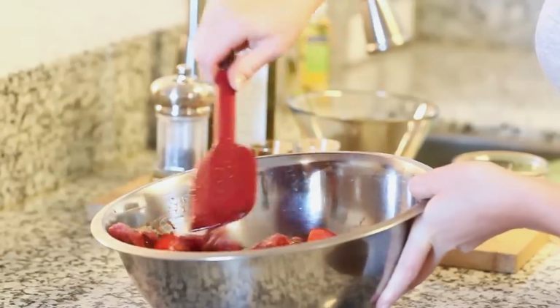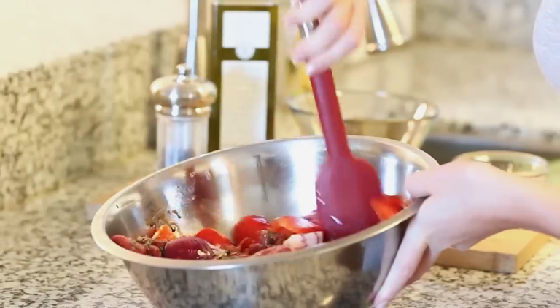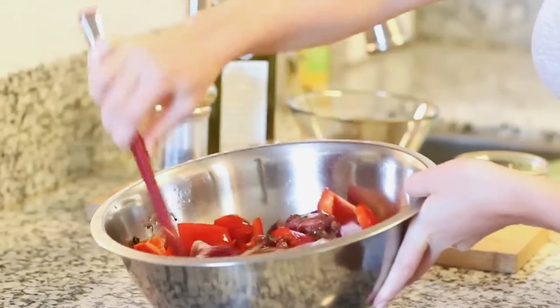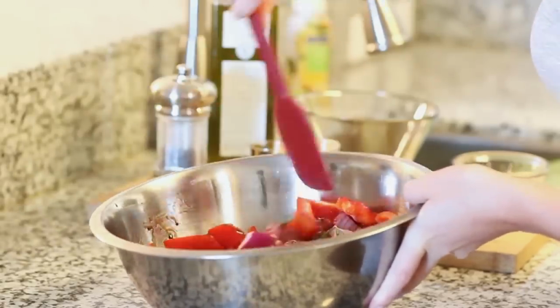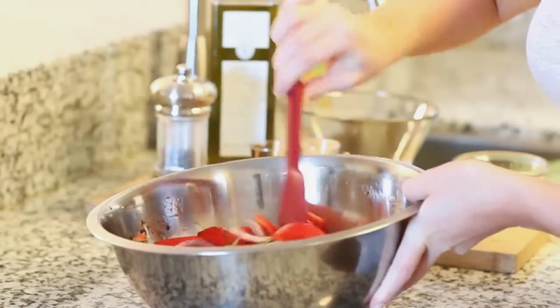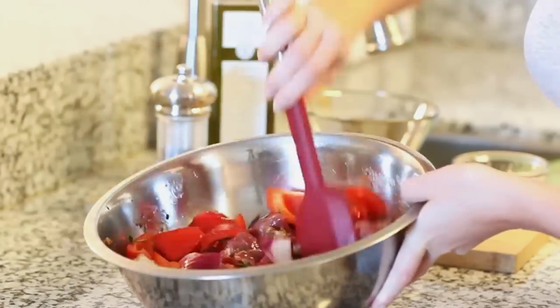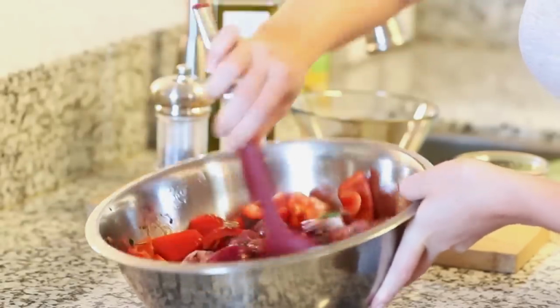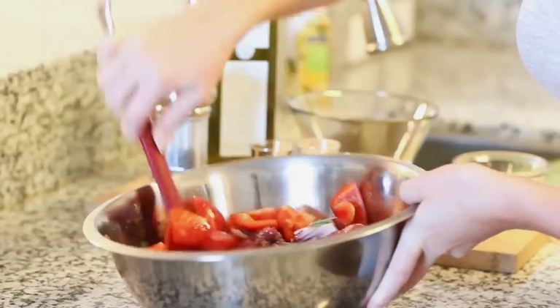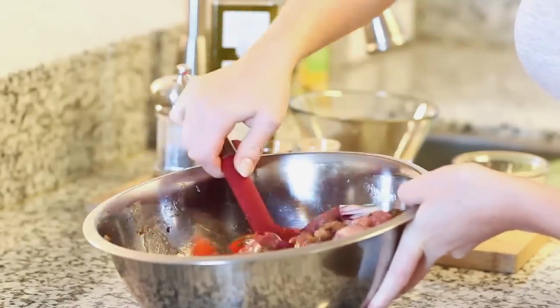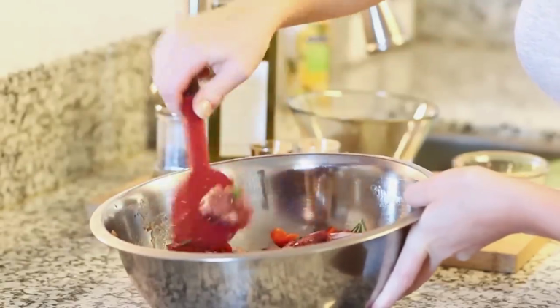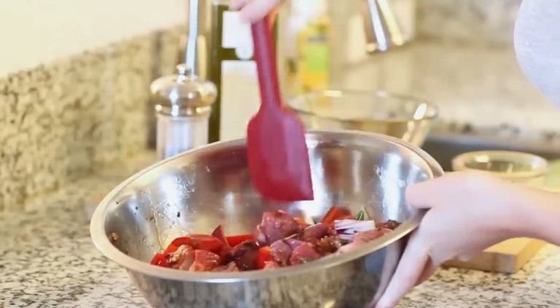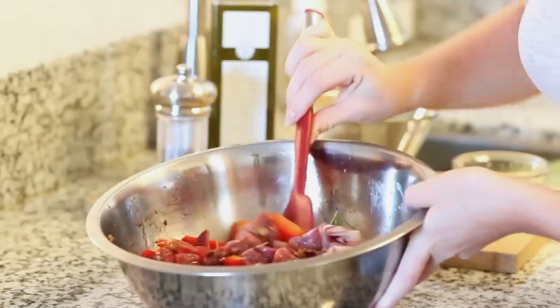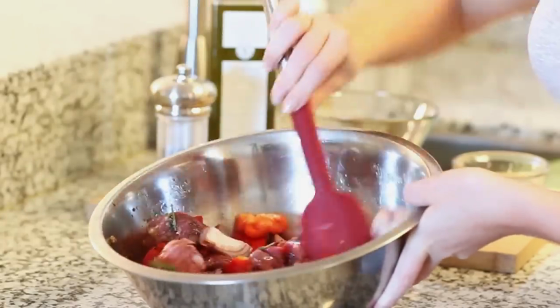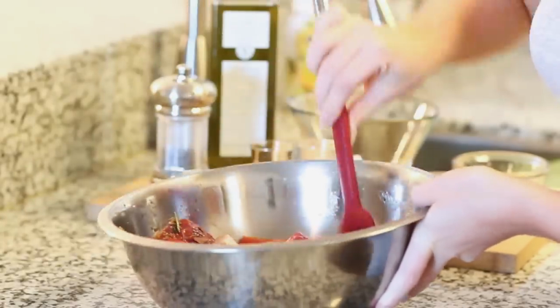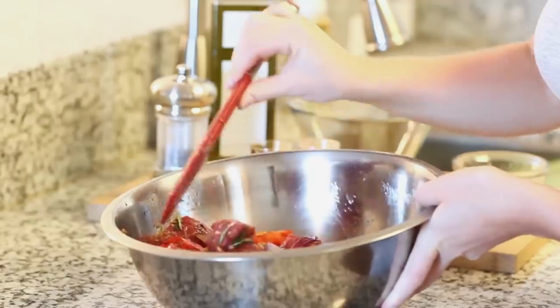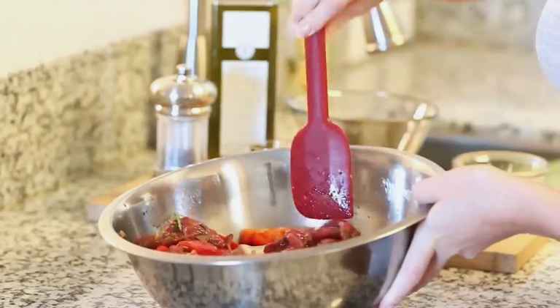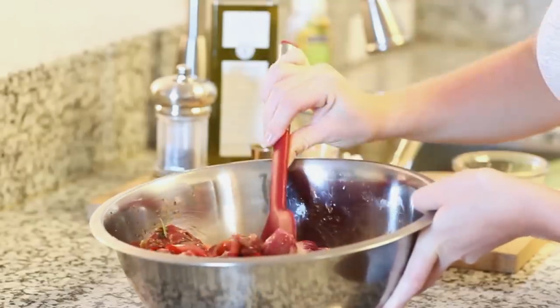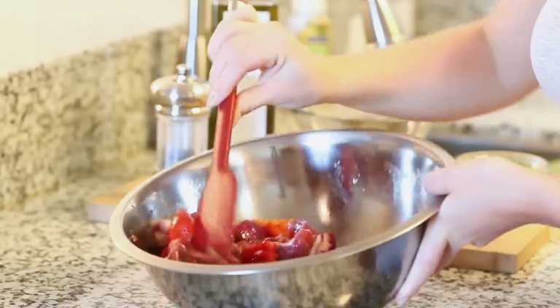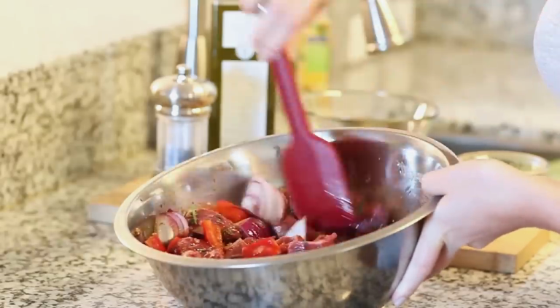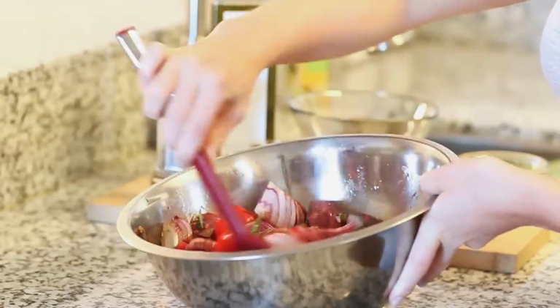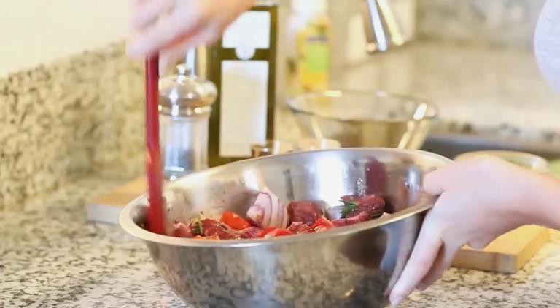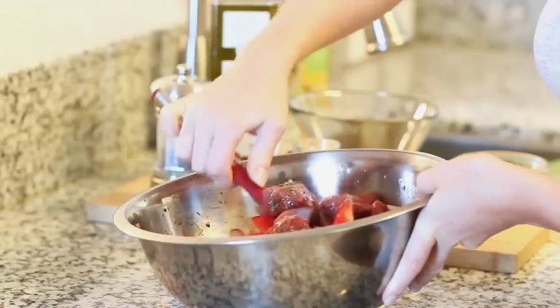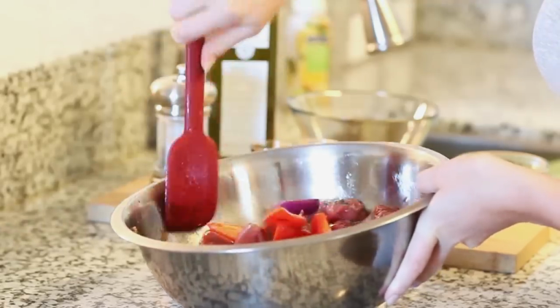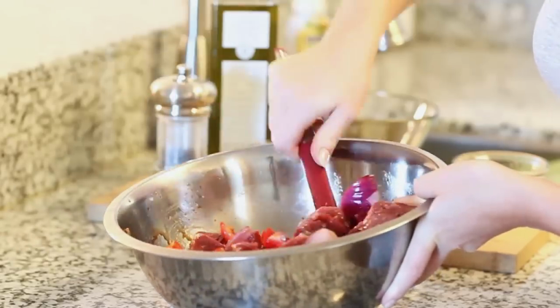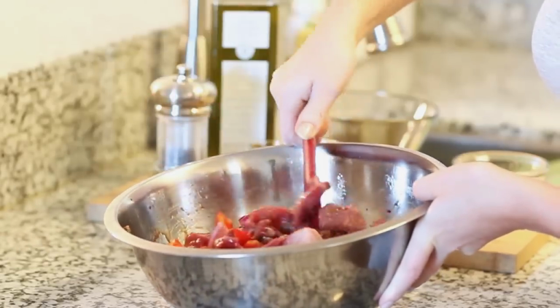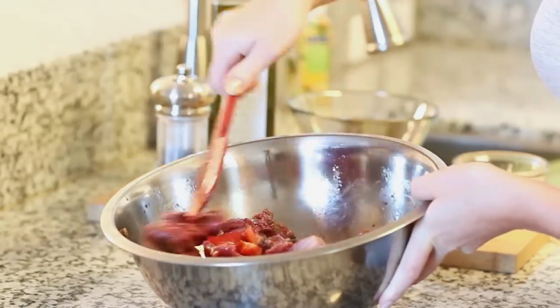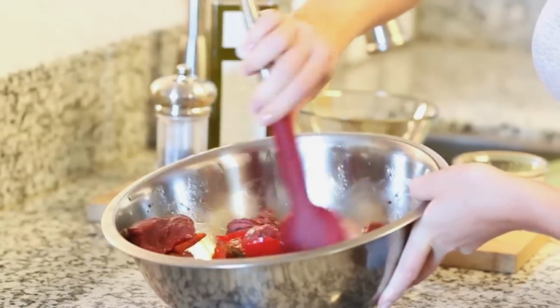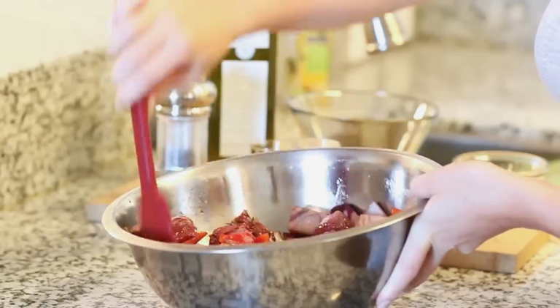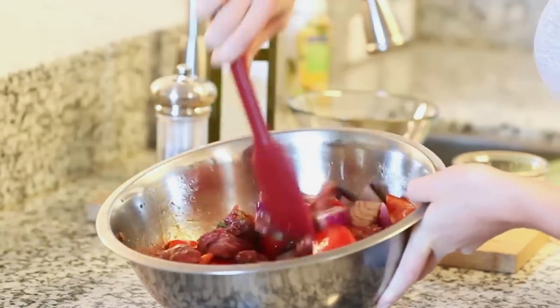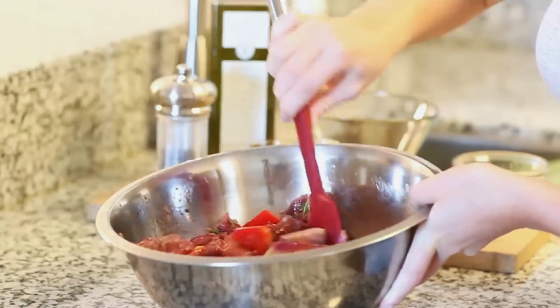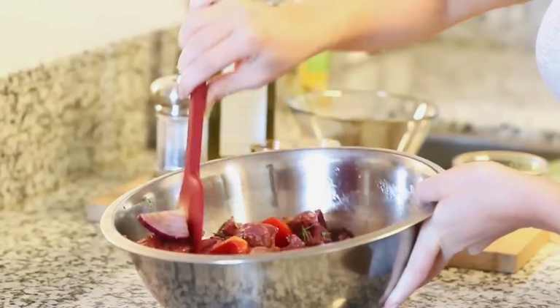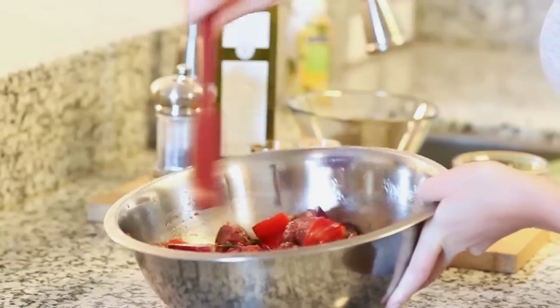This is going to go into the refrigerator. Ideally you want this to marinate for a couple hours. If you're short on time it's still going to taste fantastic. But if you have time you can even marinate this overnight and then you'll have really, really good and tender meat.